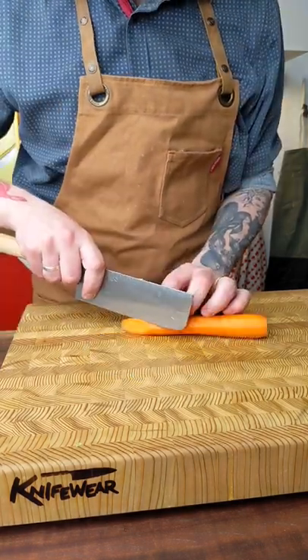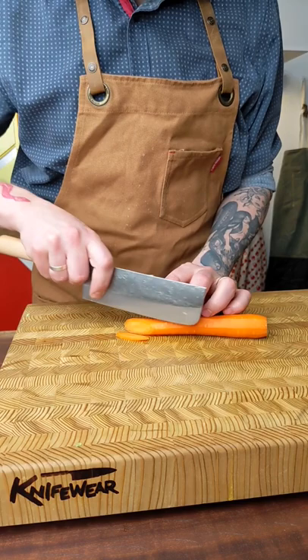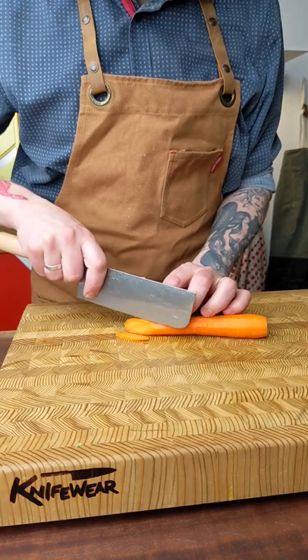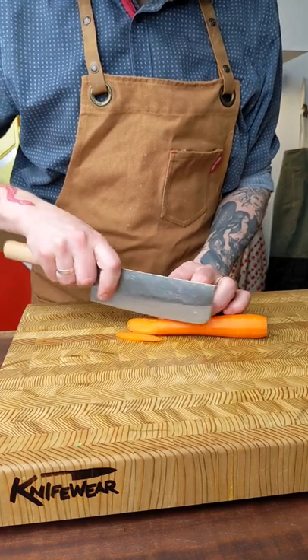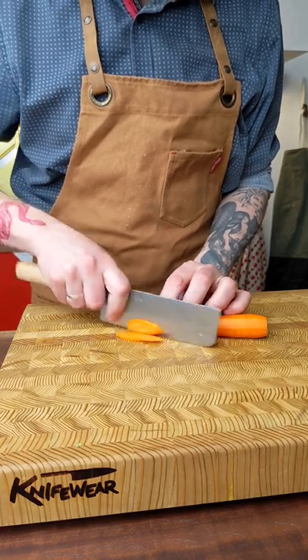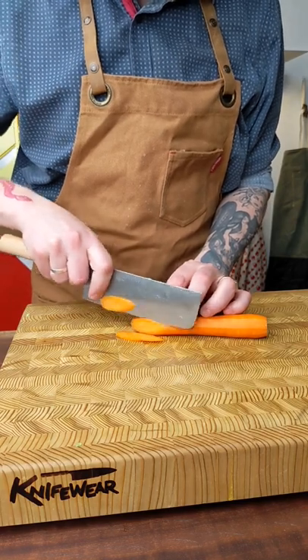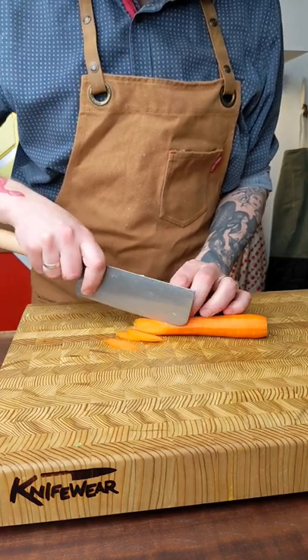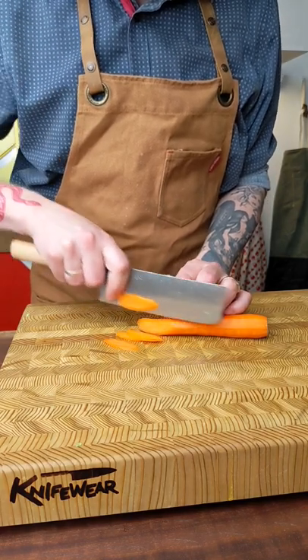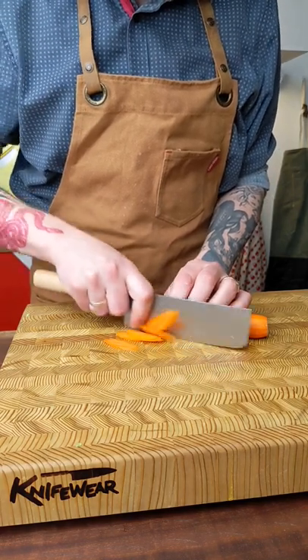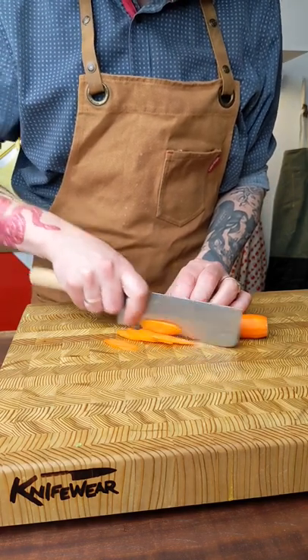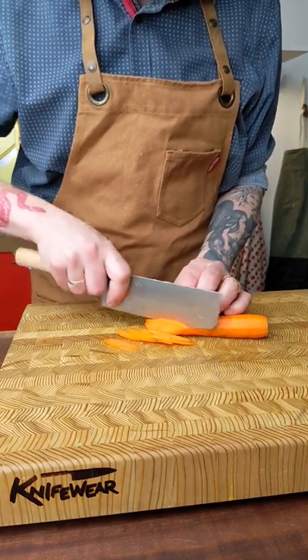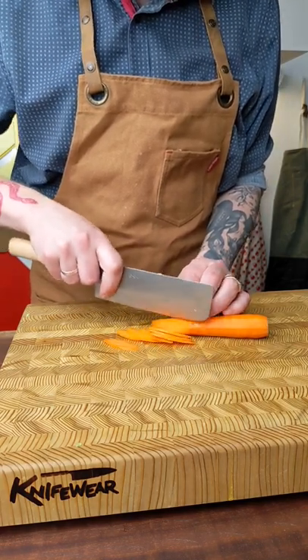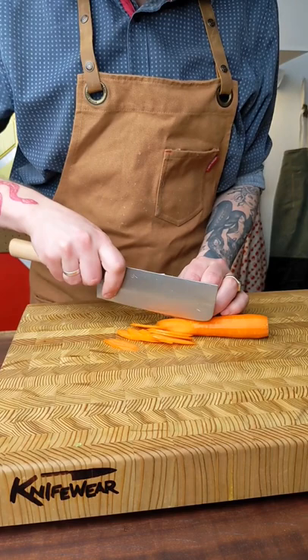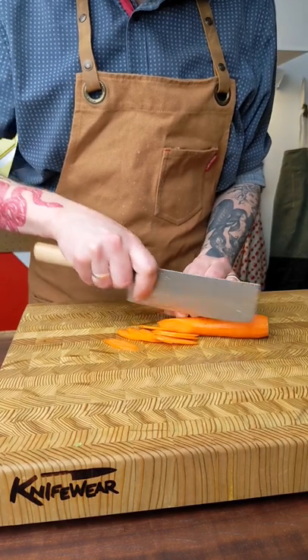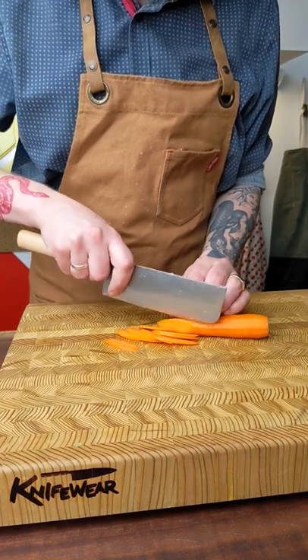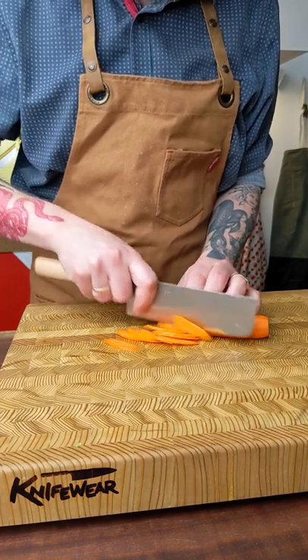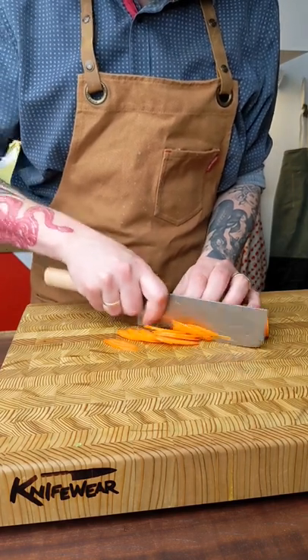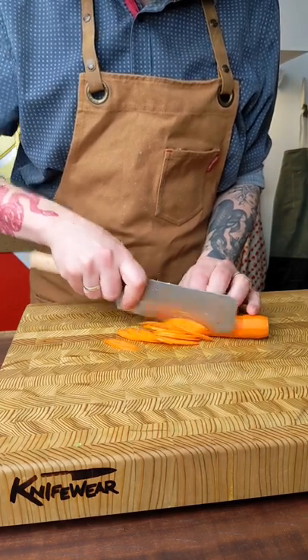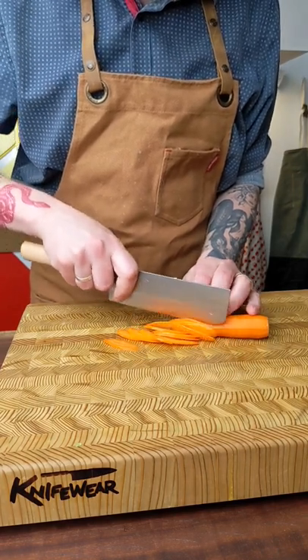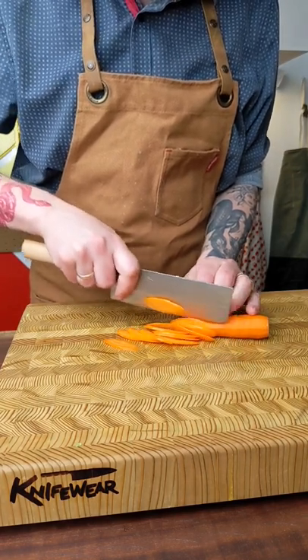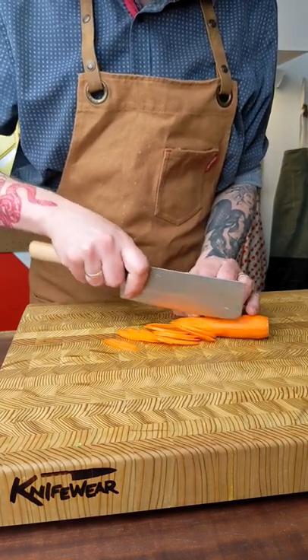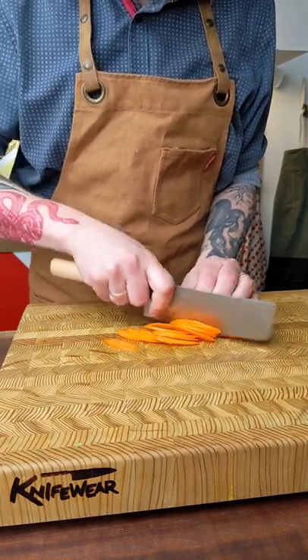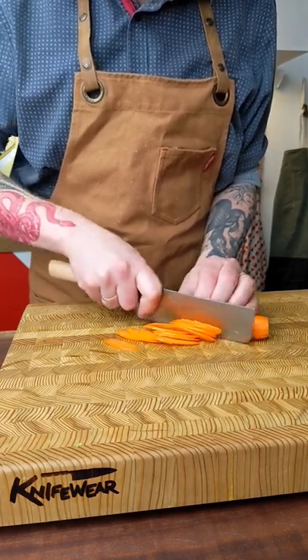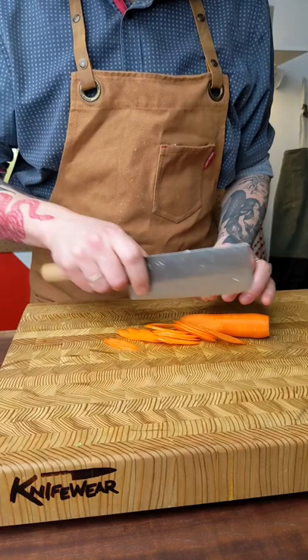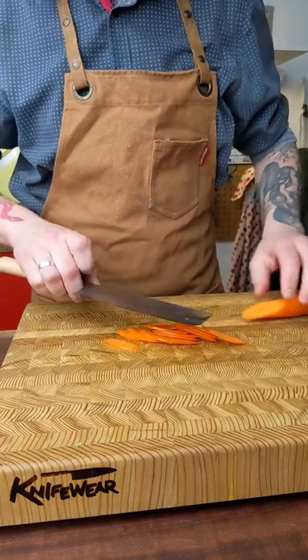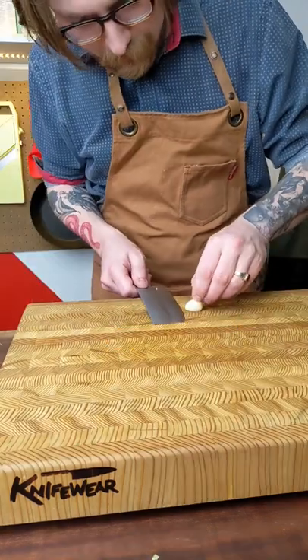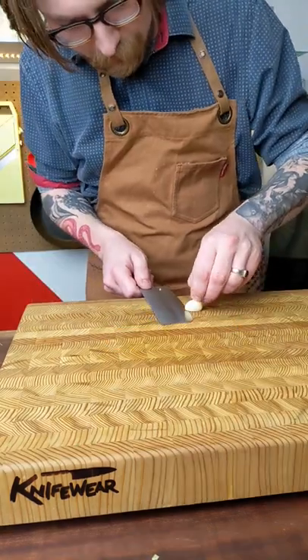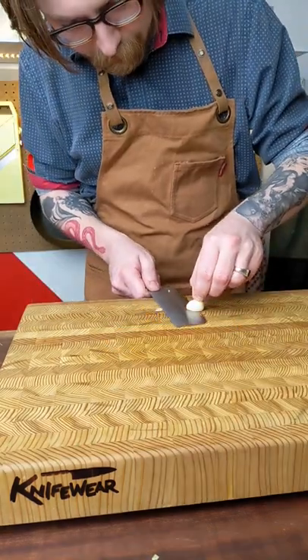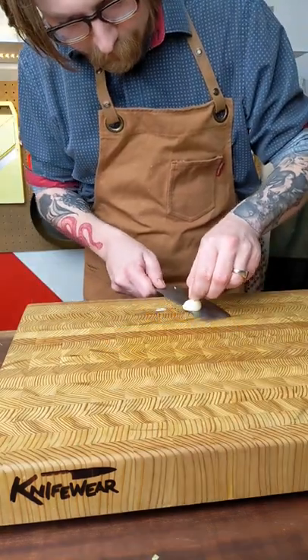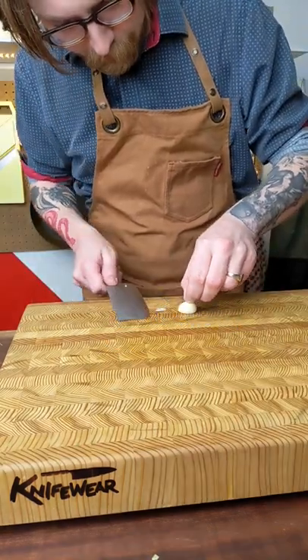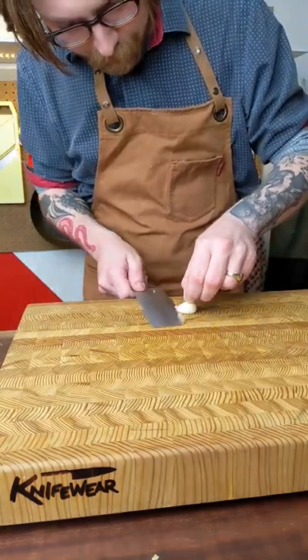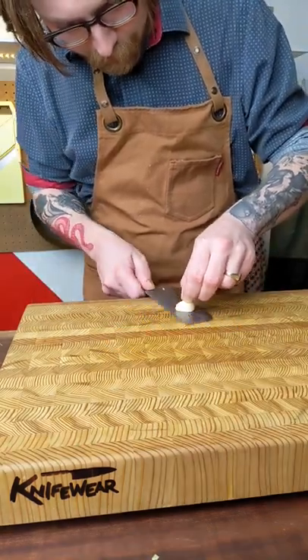Especially if you eat a lot of vegetables, or if you like to do a lot of meal prep and you tend to cut everything for the week on one day. You can get really thin, precise cuts with it if you want to, but it's also great for chopping big leafy vegetables like kale or Swiss chard.